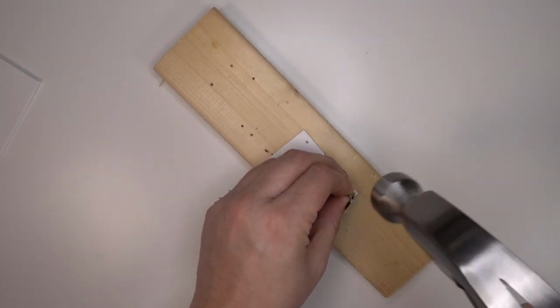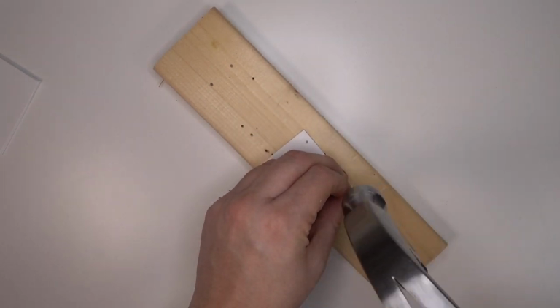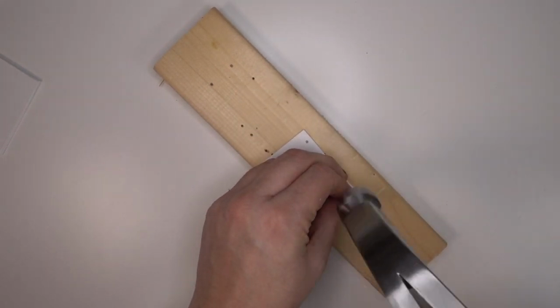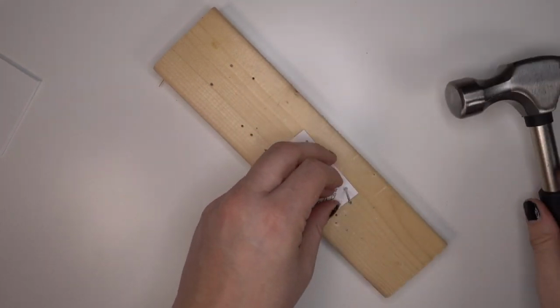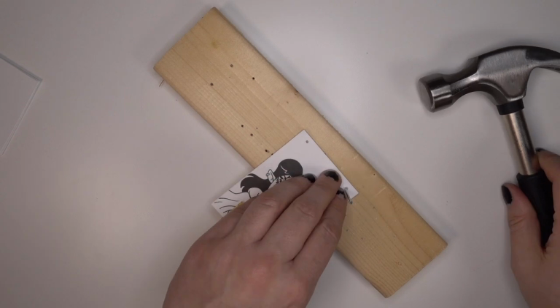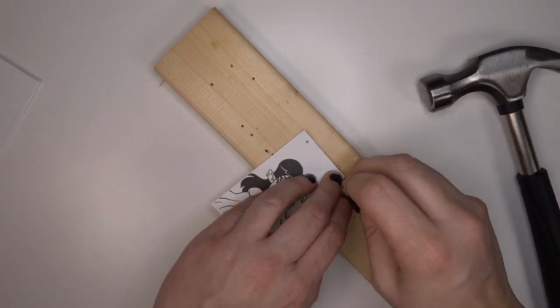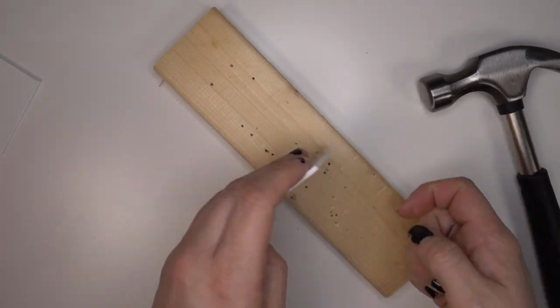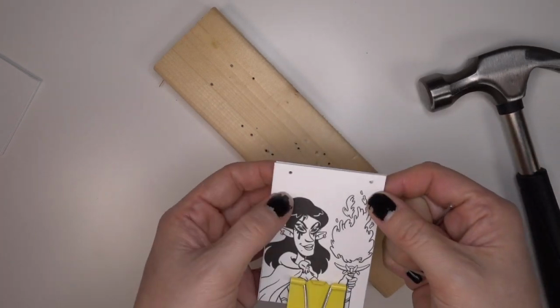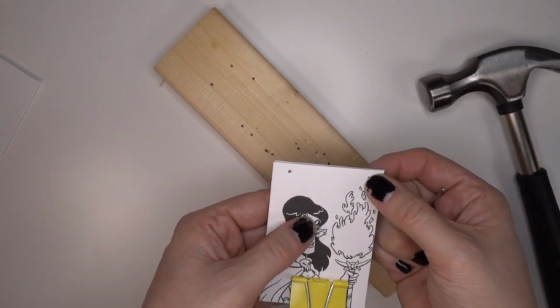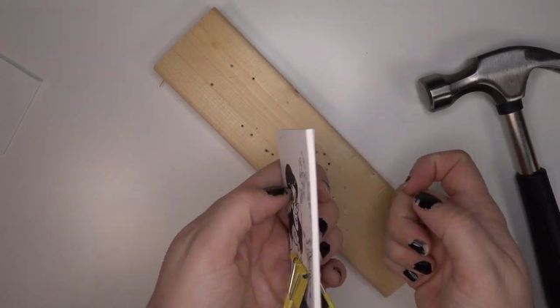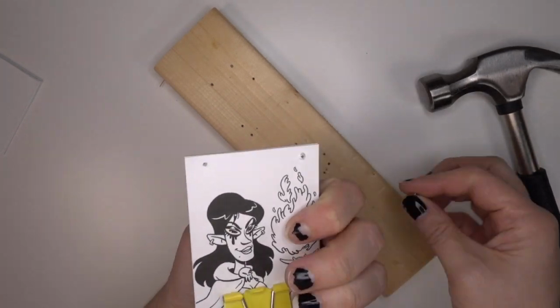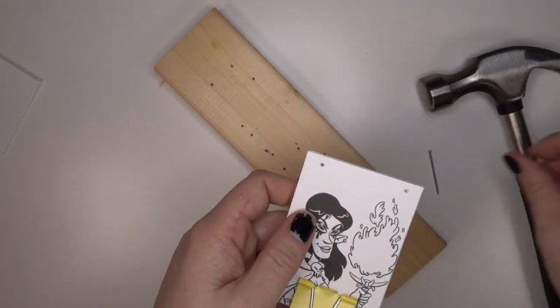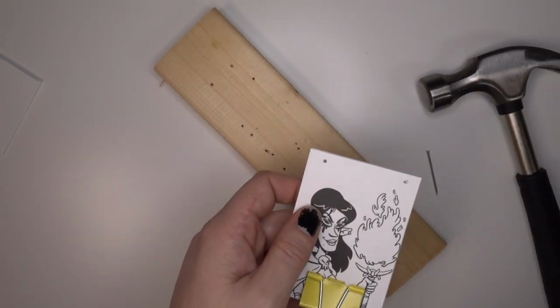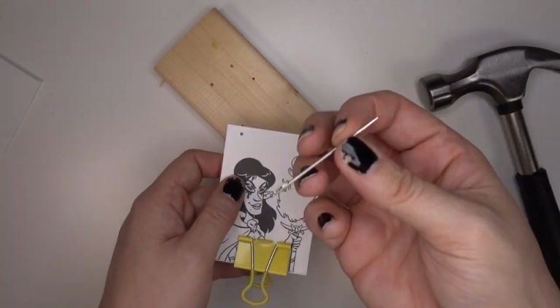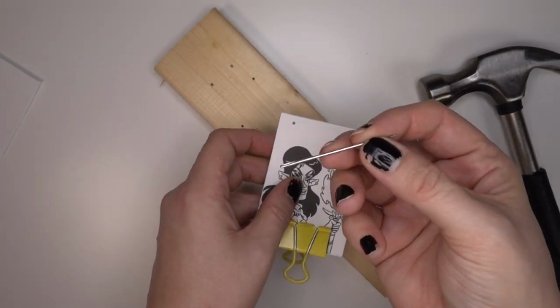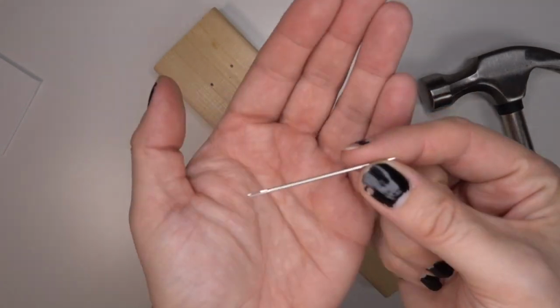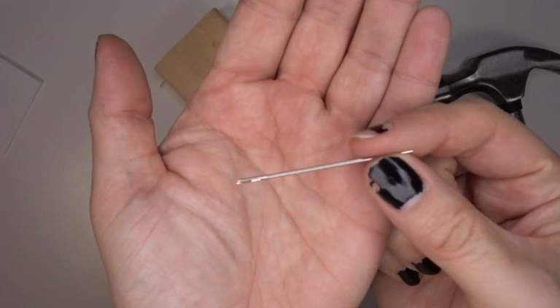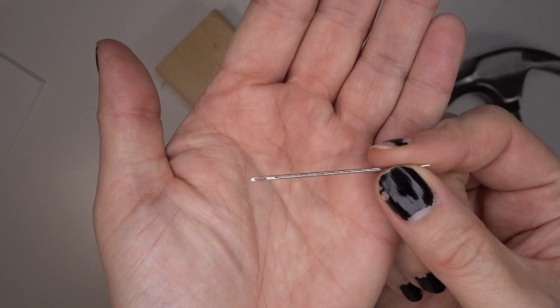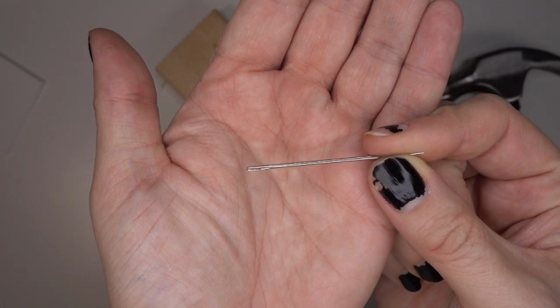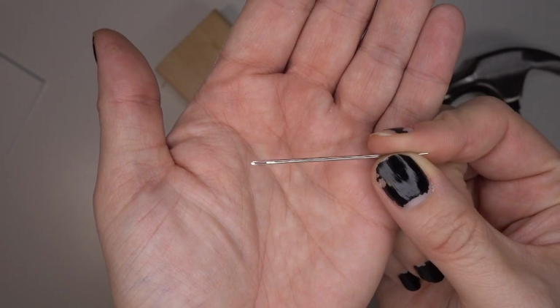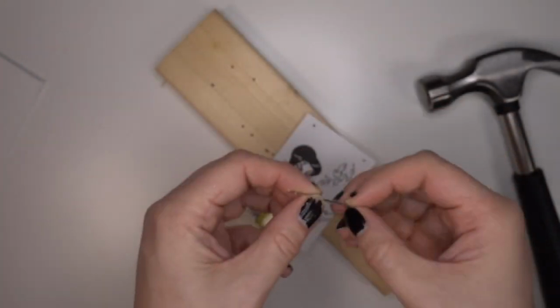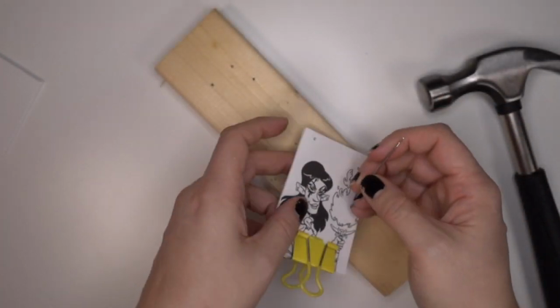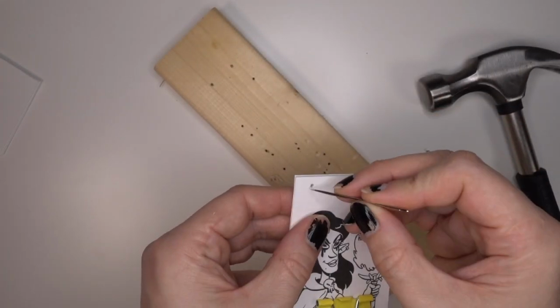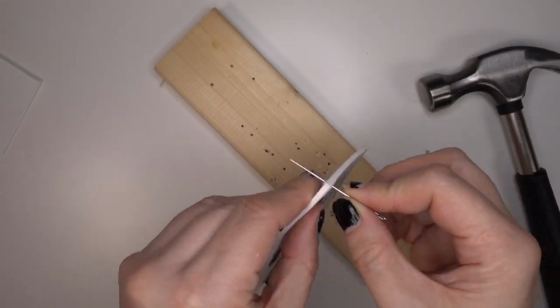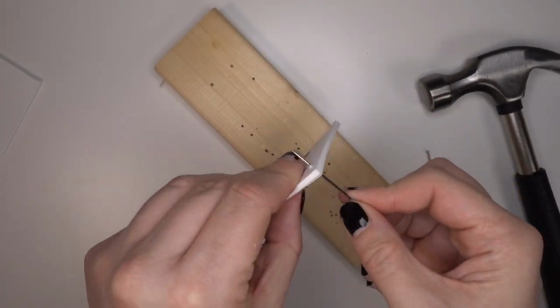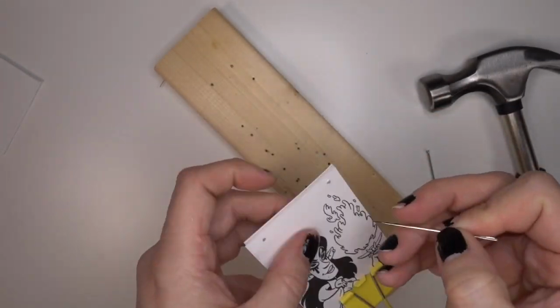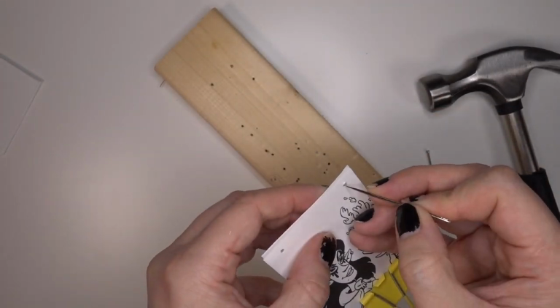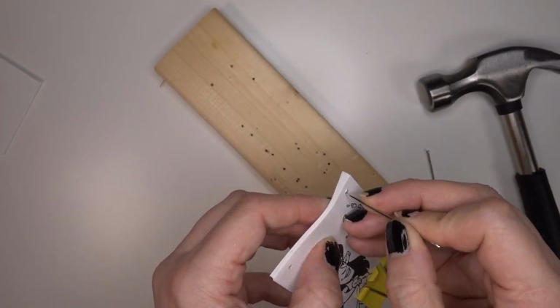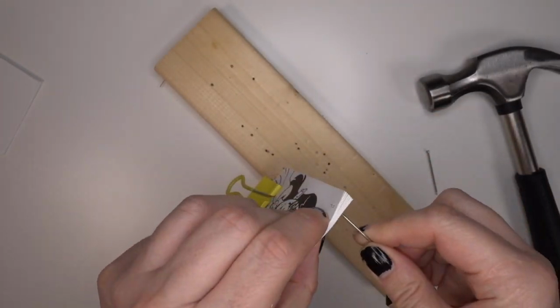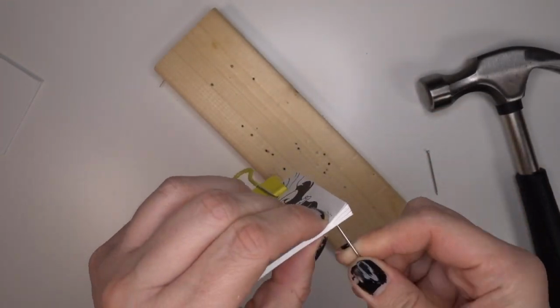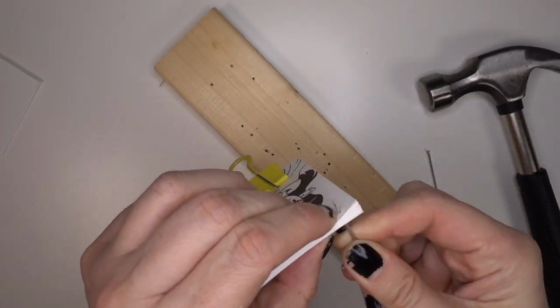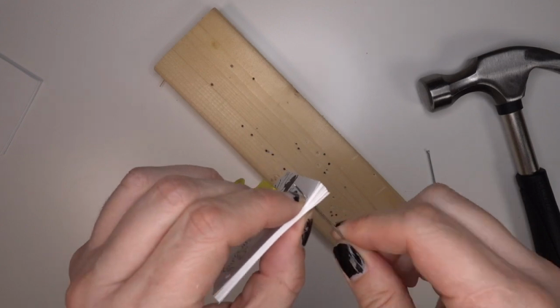You could use an awl punch or even a drill if you had that as well, but this is what I have so this is what I'm using. You can use your embroidery needle to poke it through the hole just to make sure that you went all the way through, which I did.